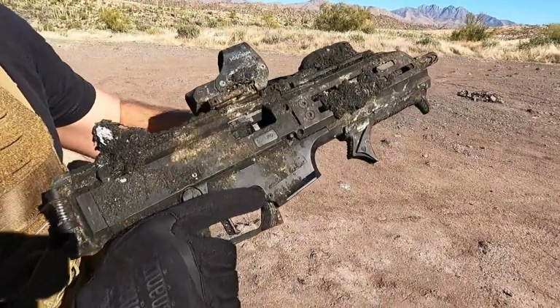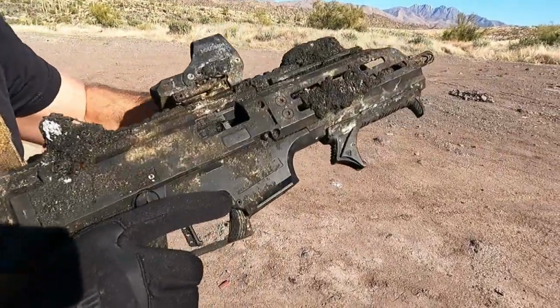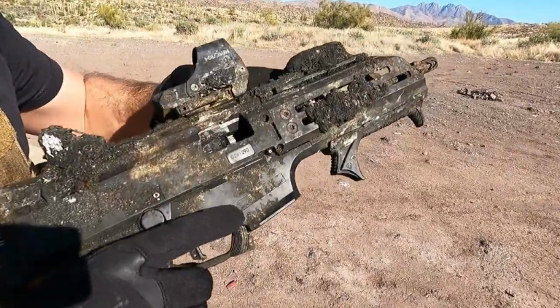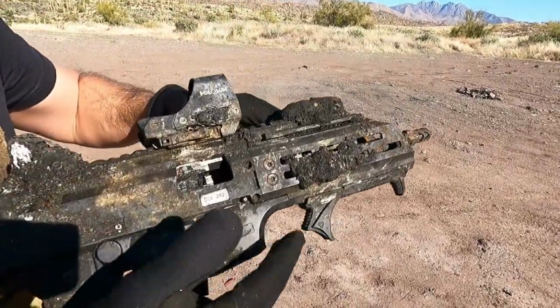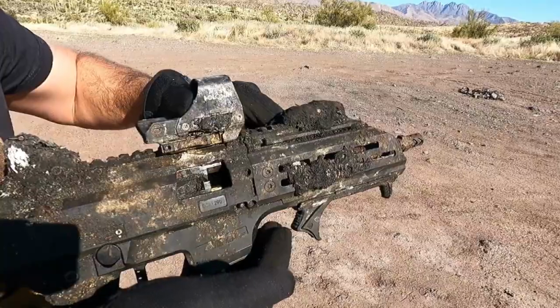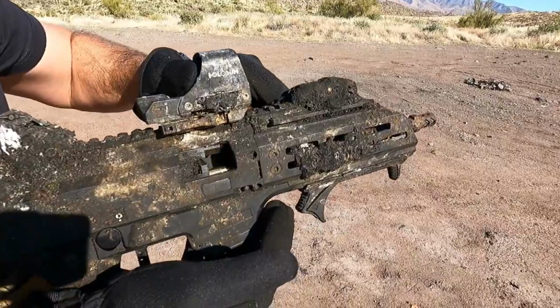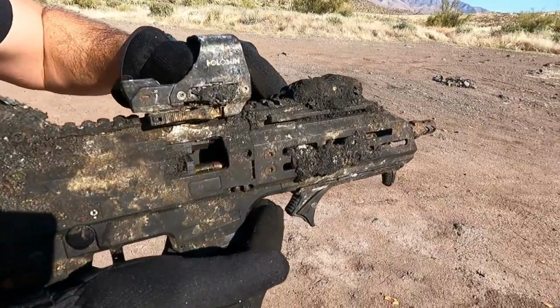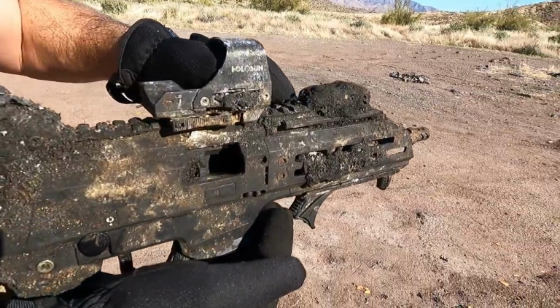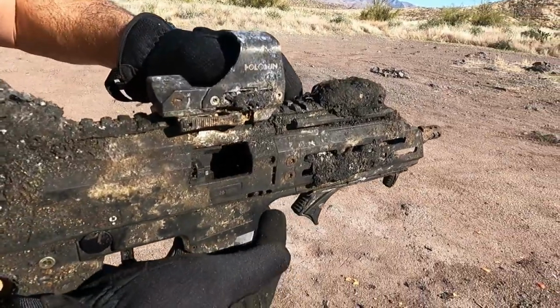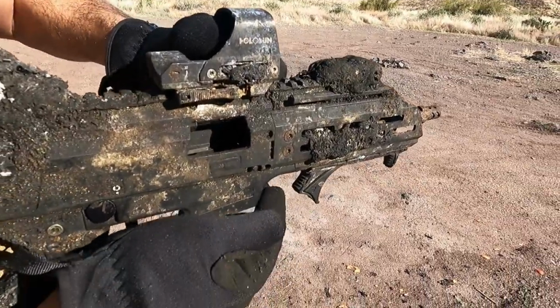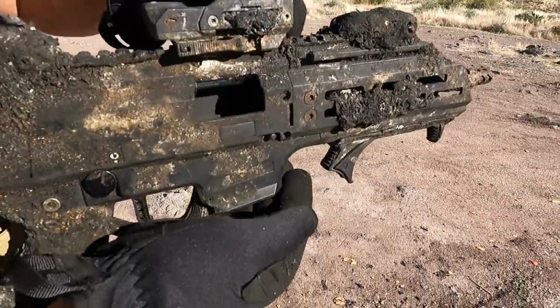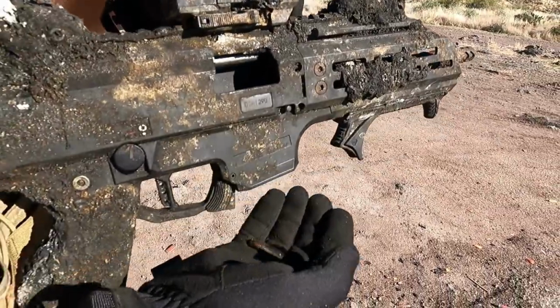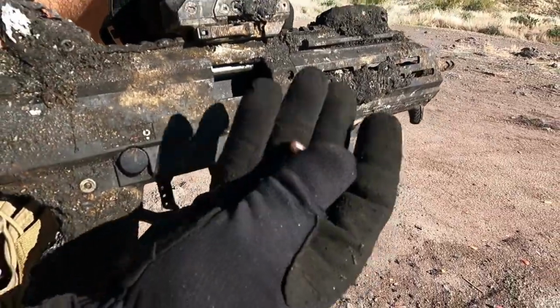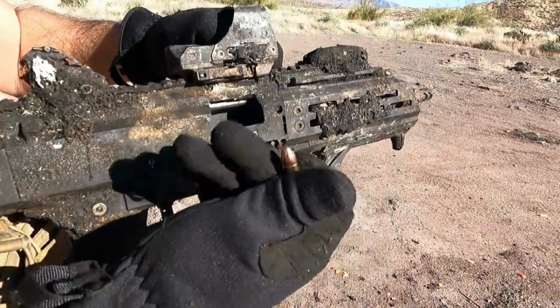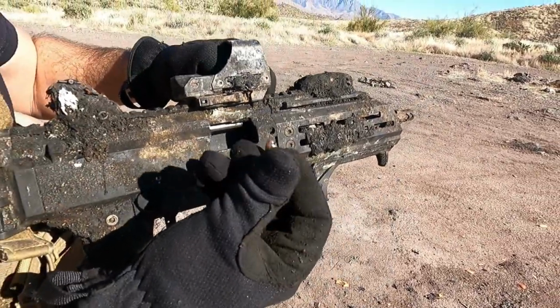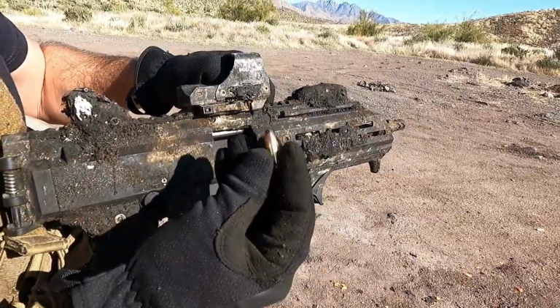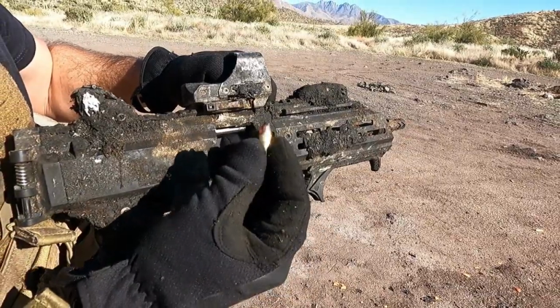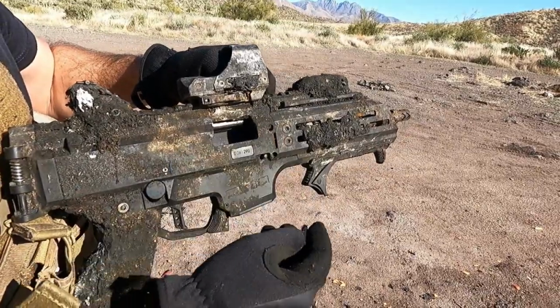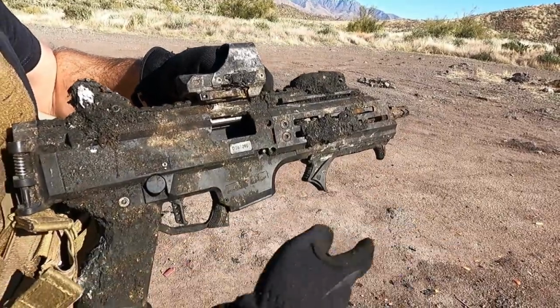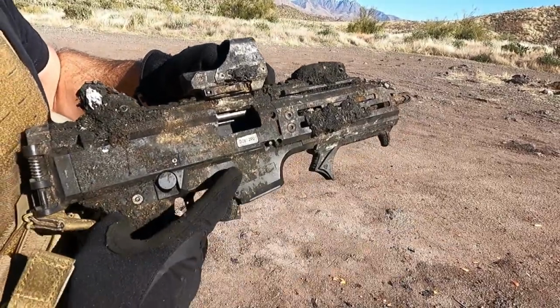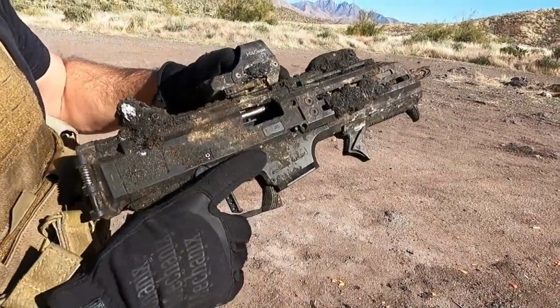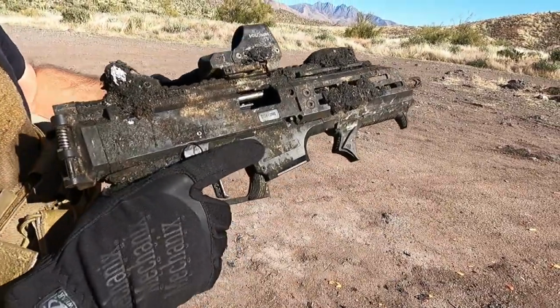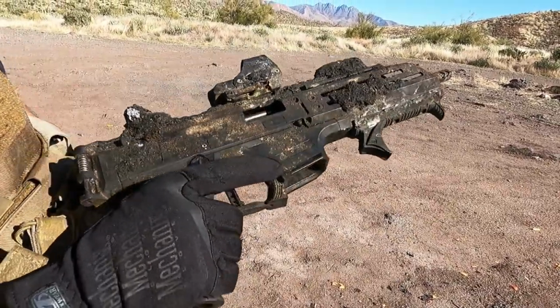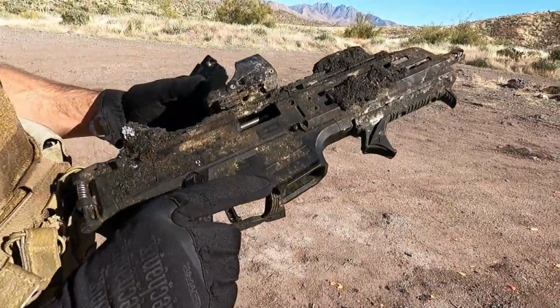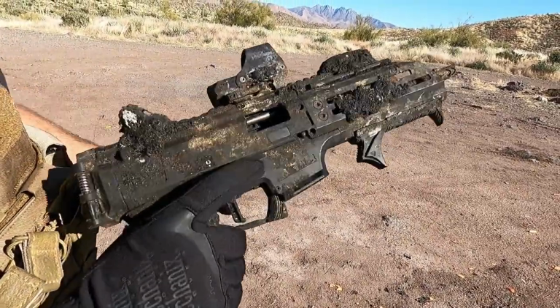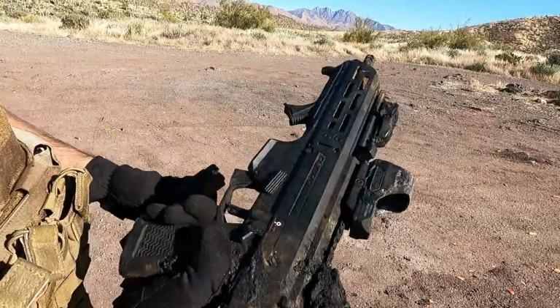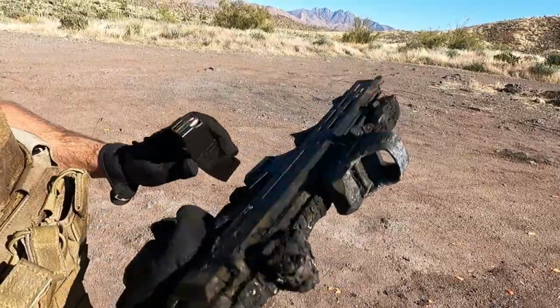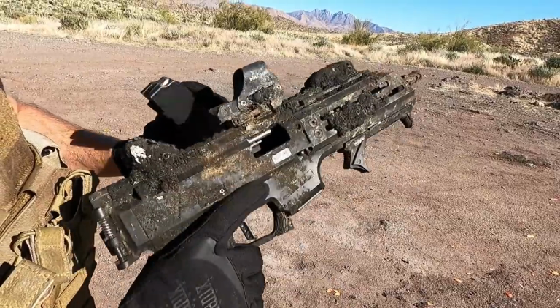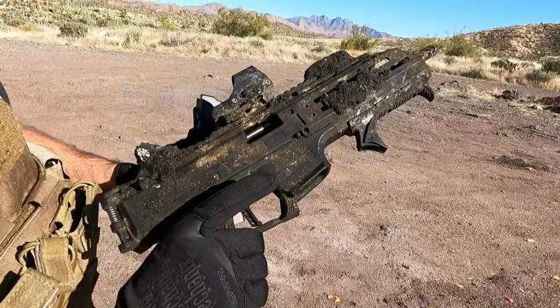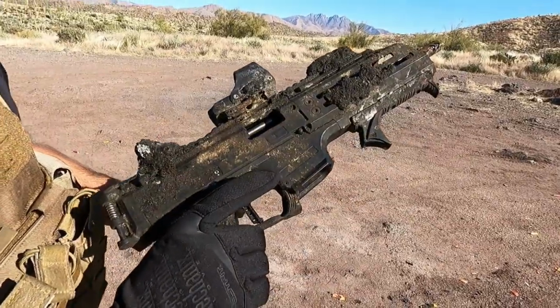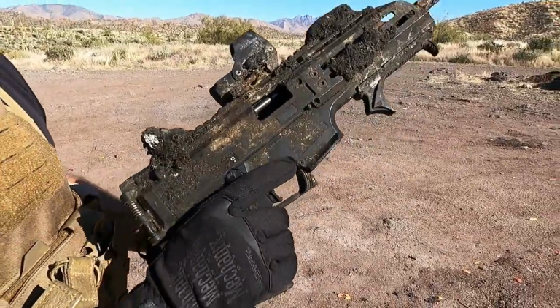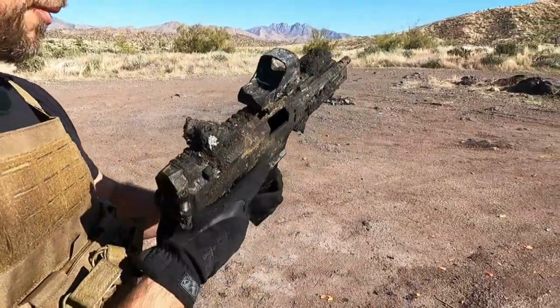Shot, and it looks like it chambered the next round. So that's good and it's all in one piece. Let's do a couple more.